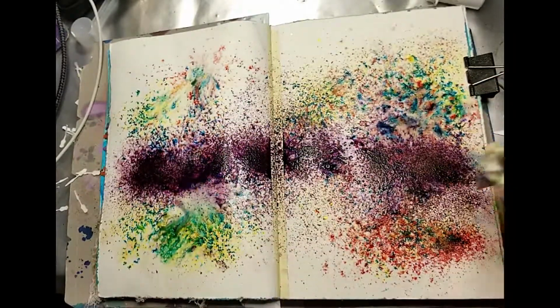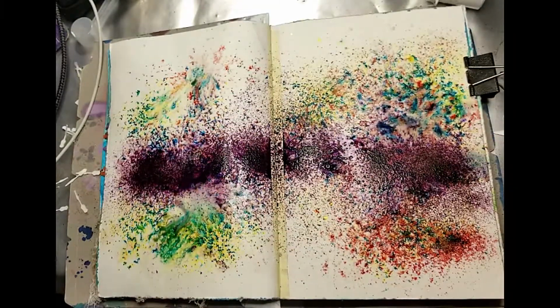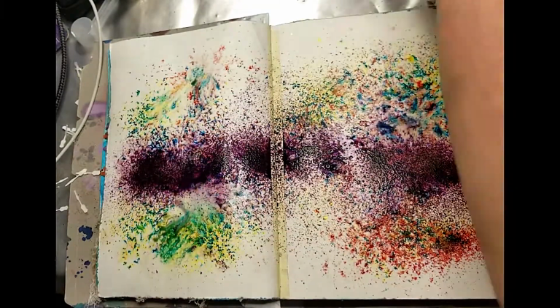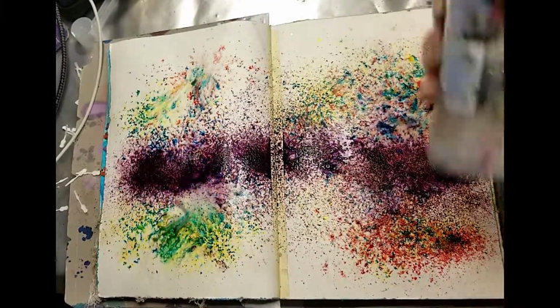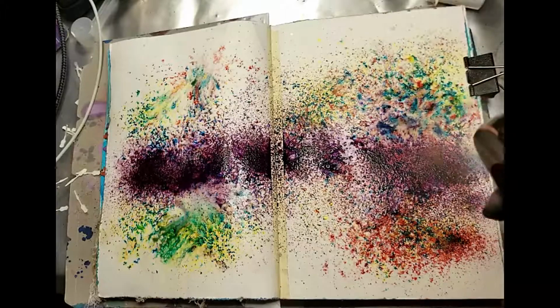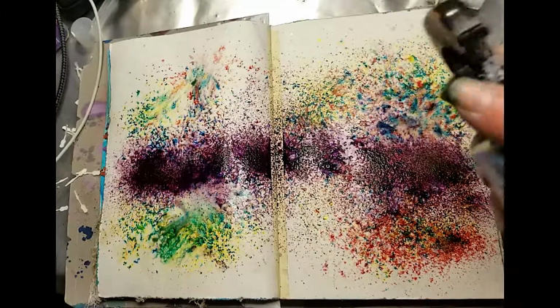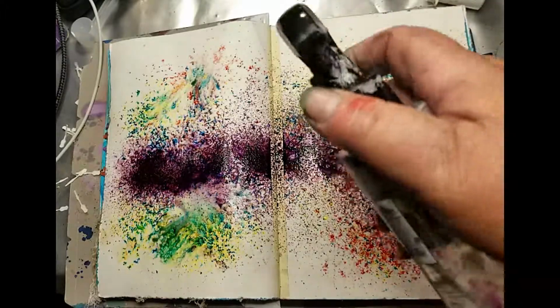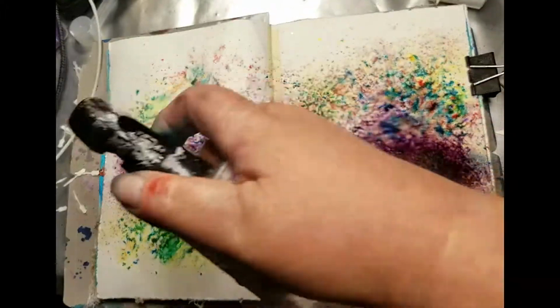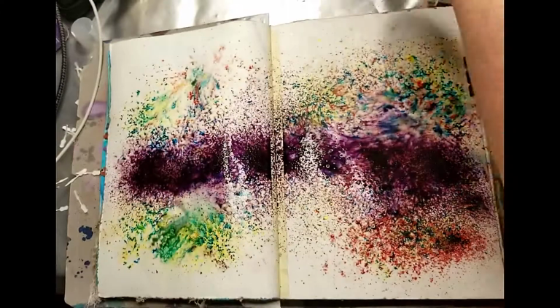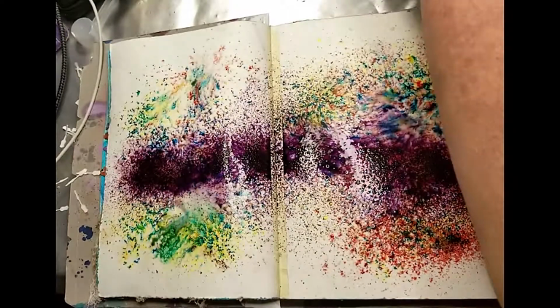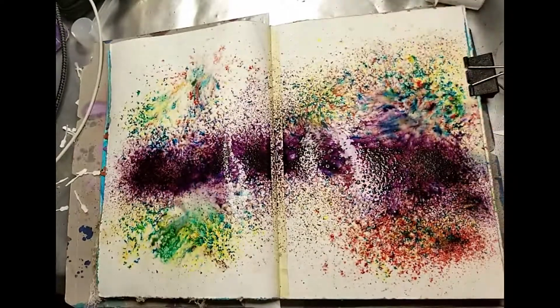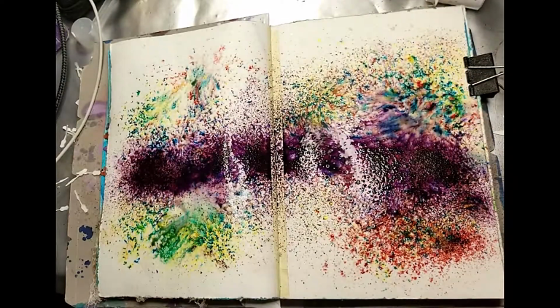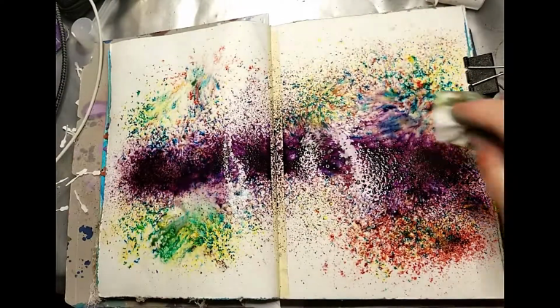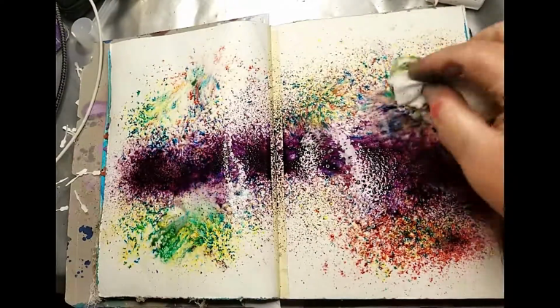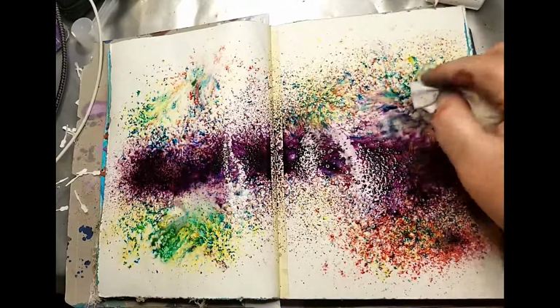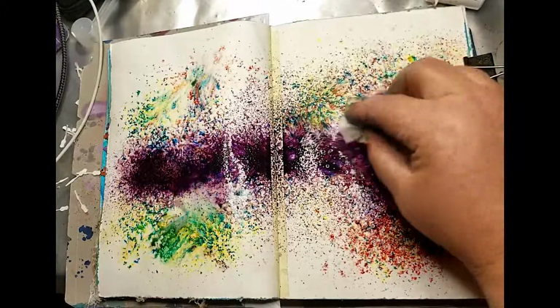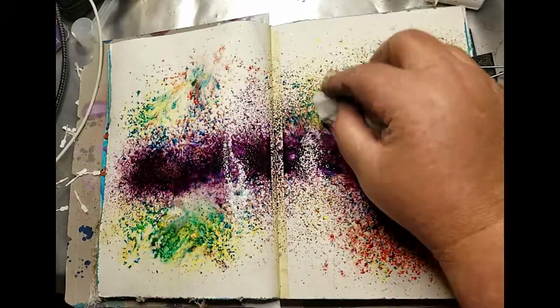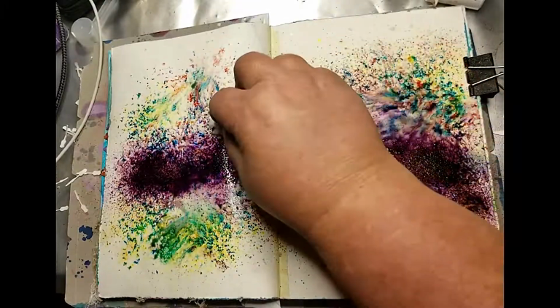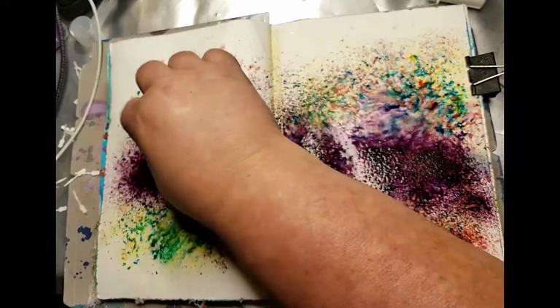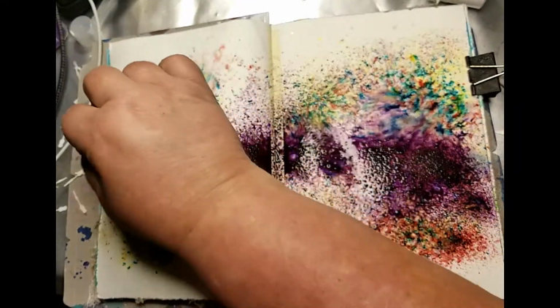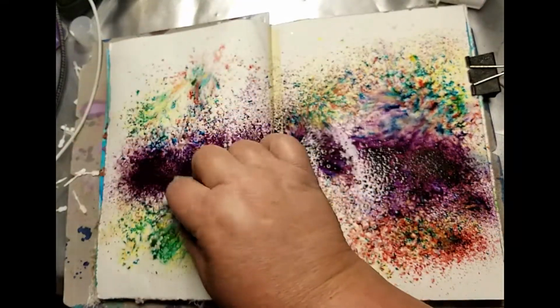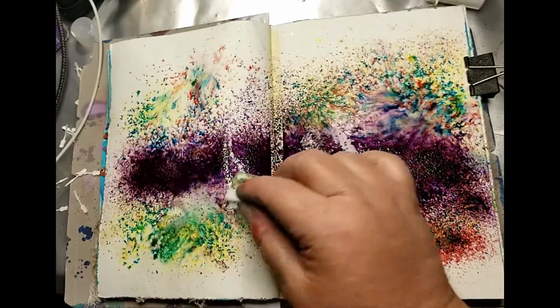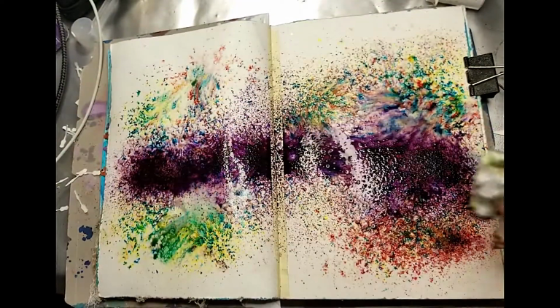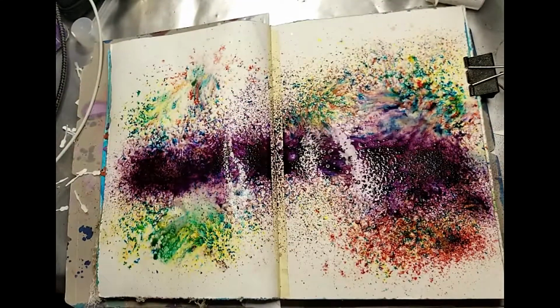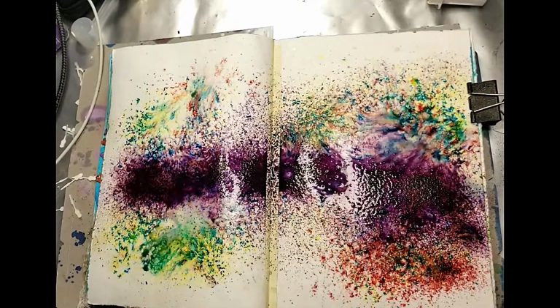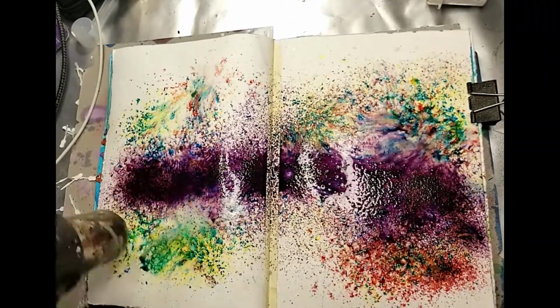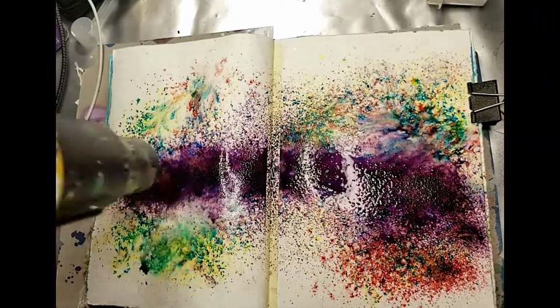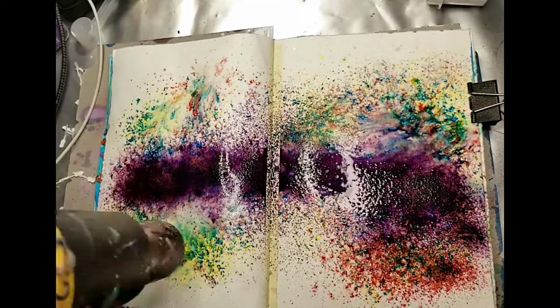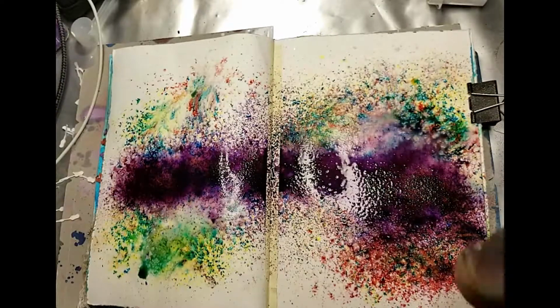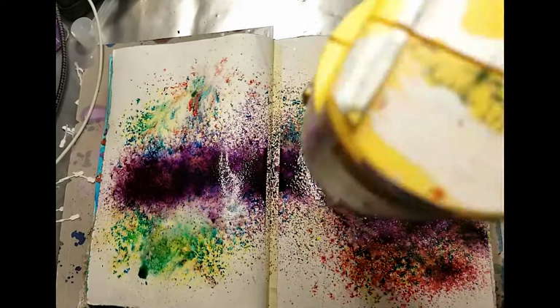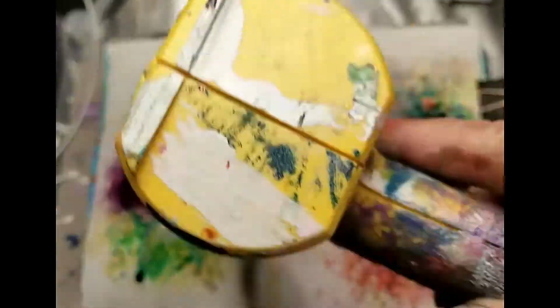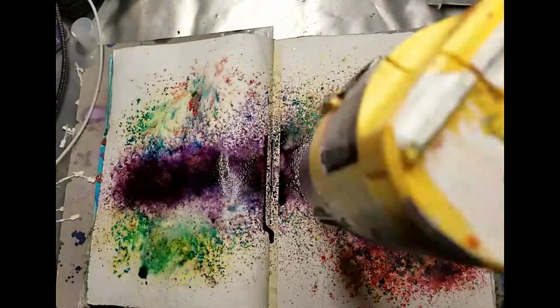Again dabbing up a little bit of the excess and drying it with a heat tool.